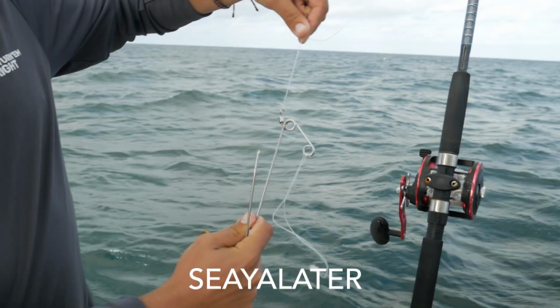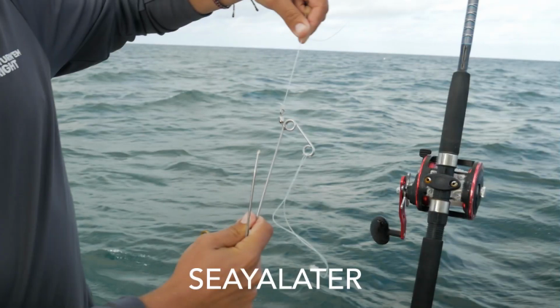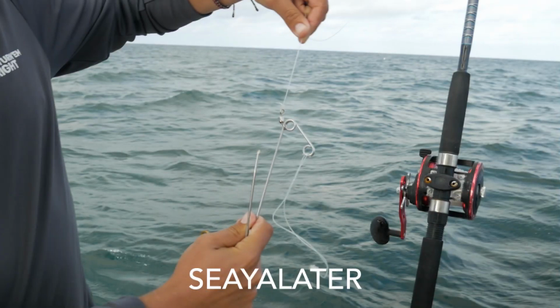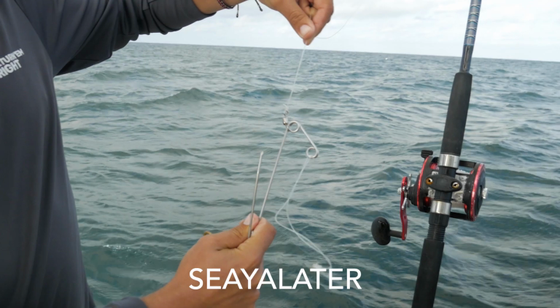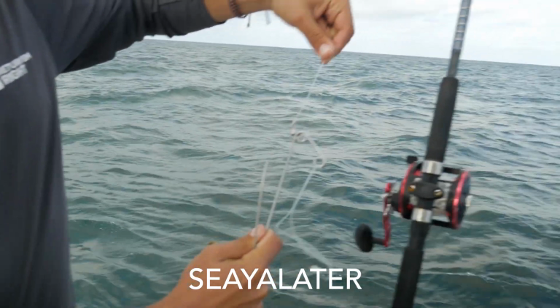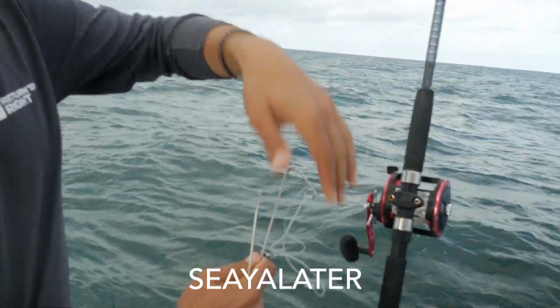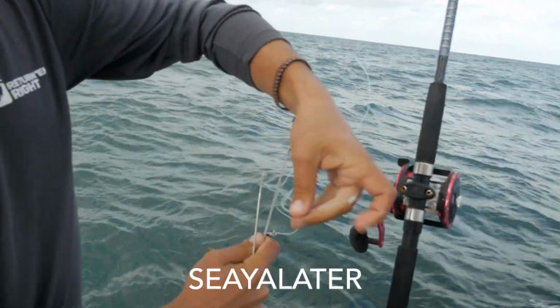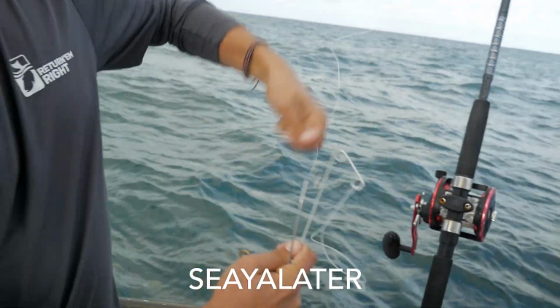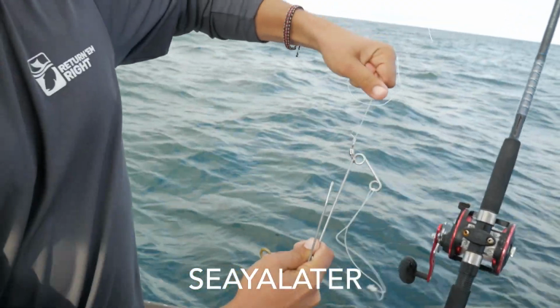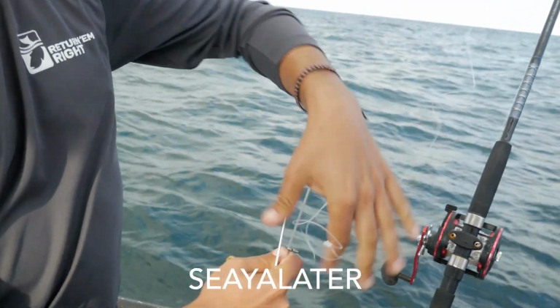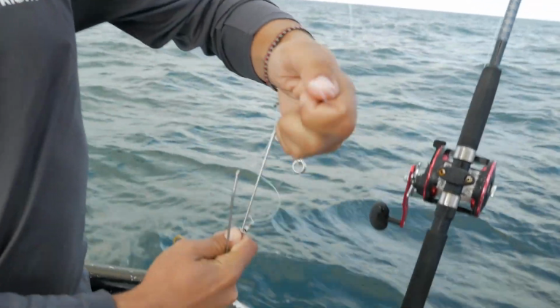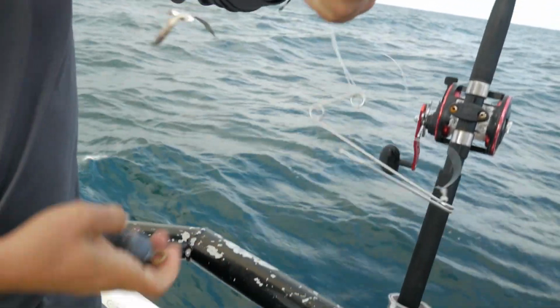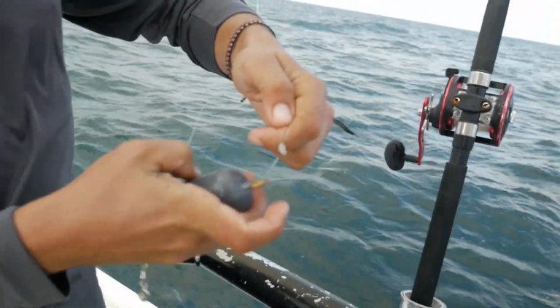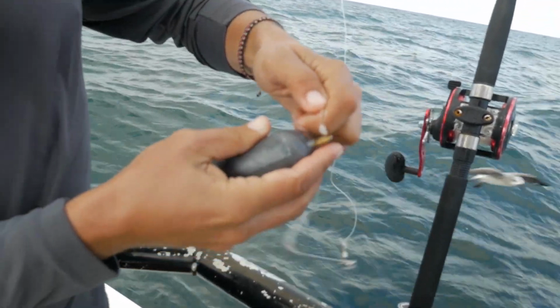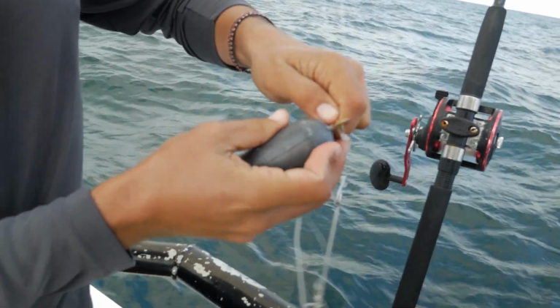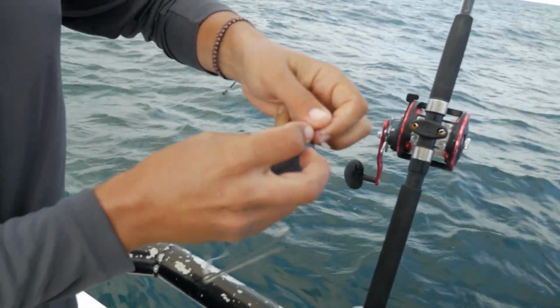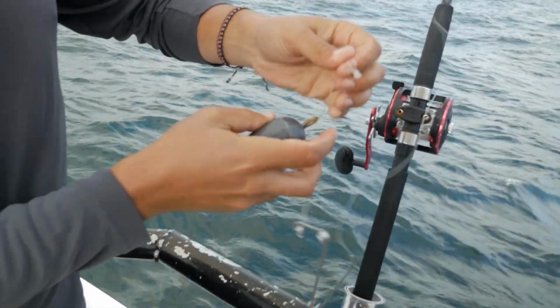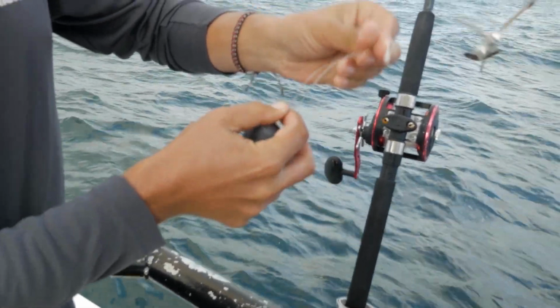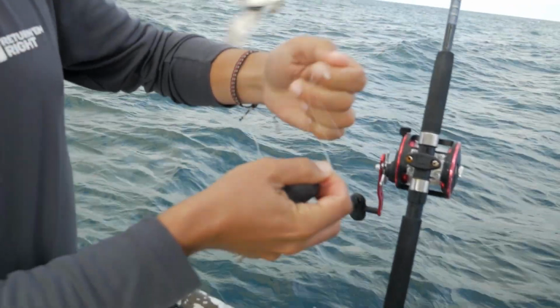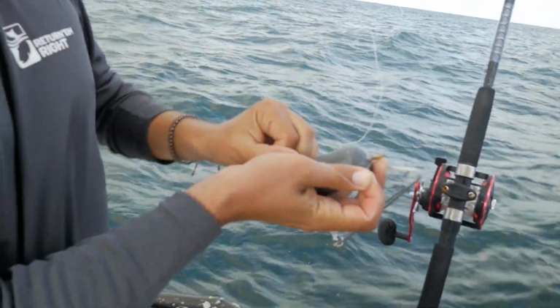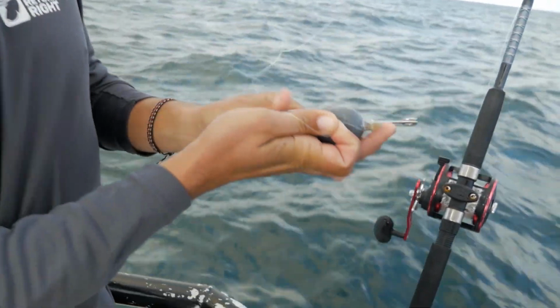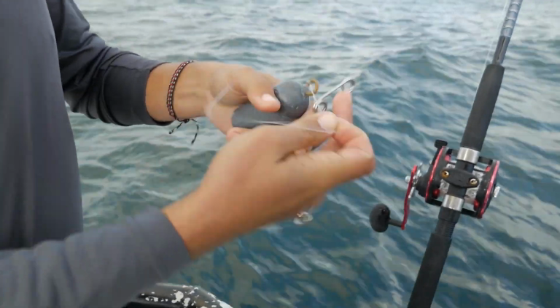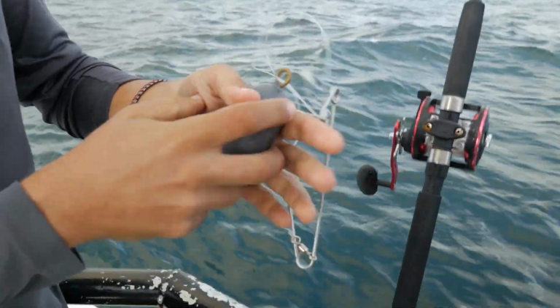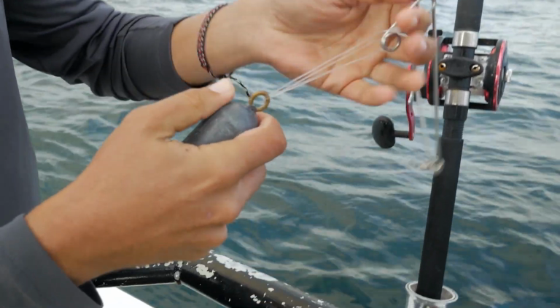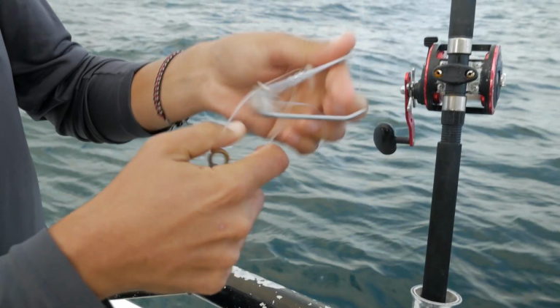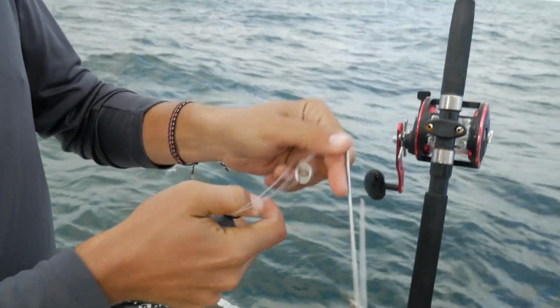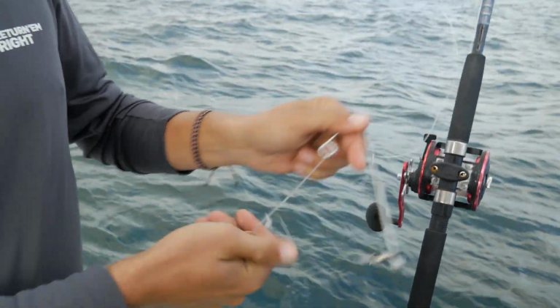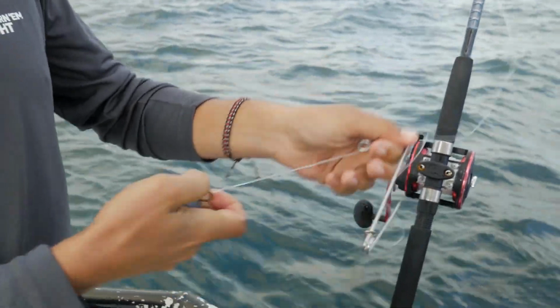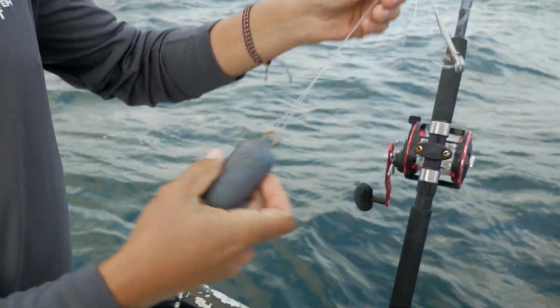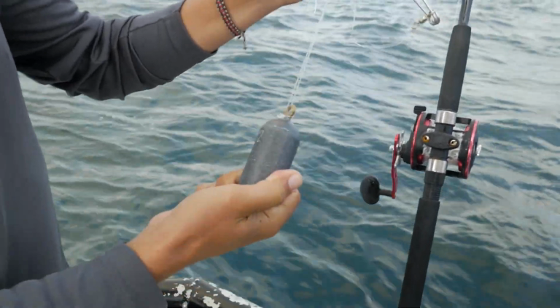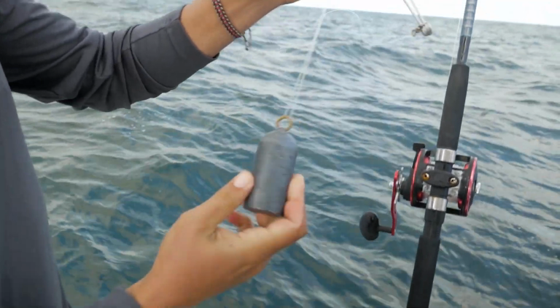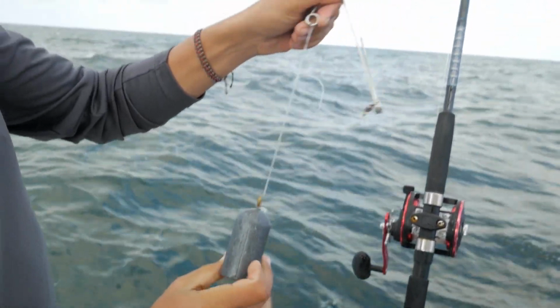This is the See You Later descending device, which is an inverted hook style. You simply tie your line onto the swivel as shown, attach a weight to the outer ring with a loop knot or a swivel to make adding or removing weight quick and easy, and now this device is ready to go.